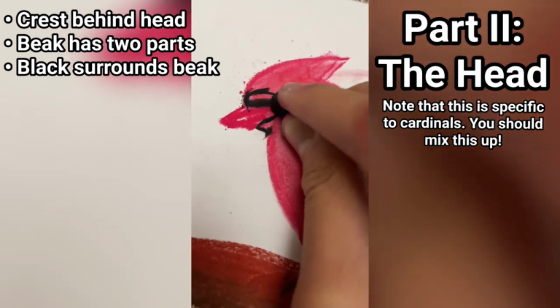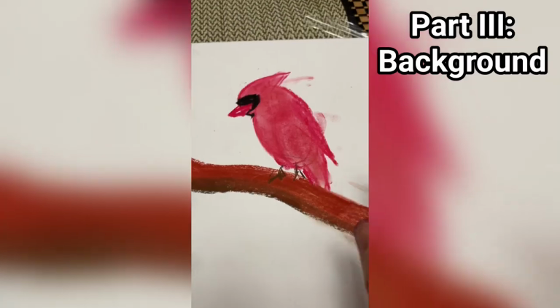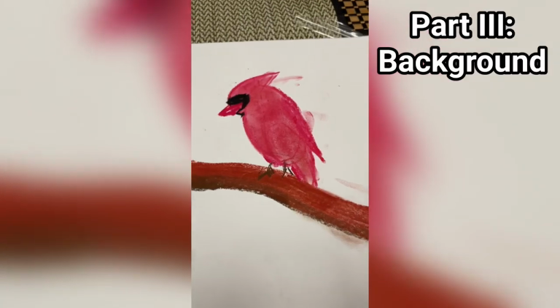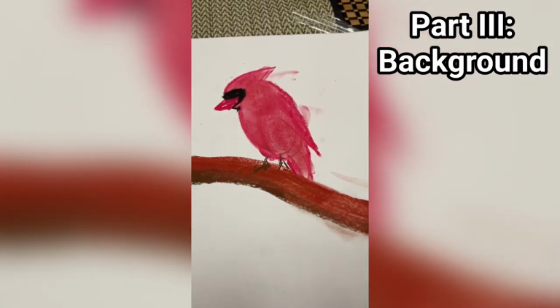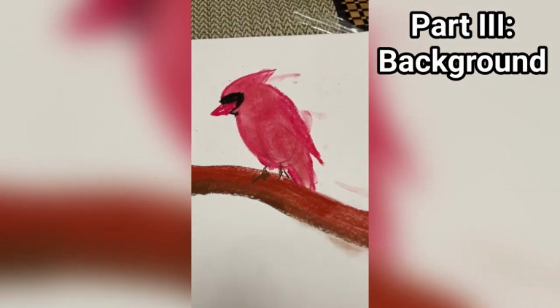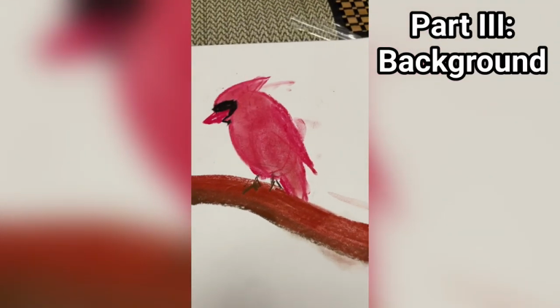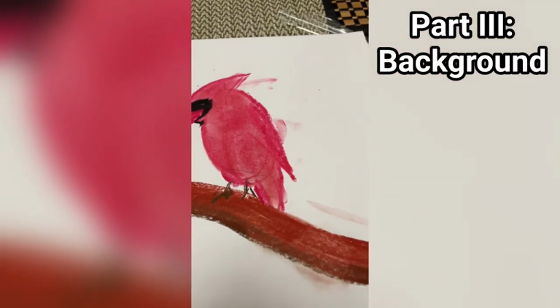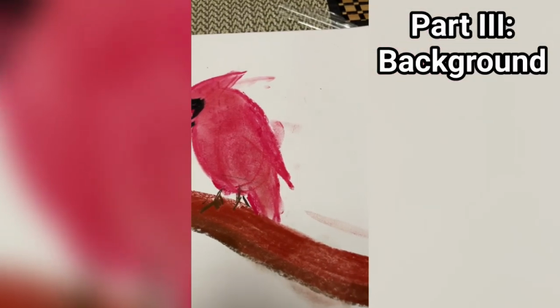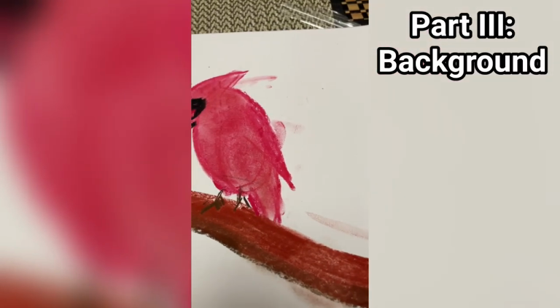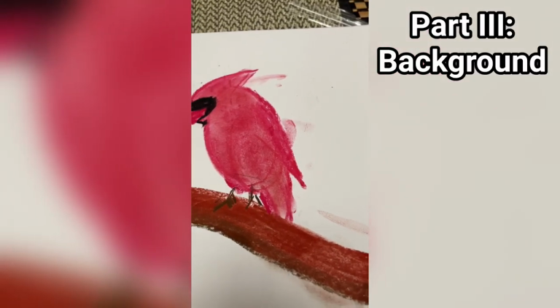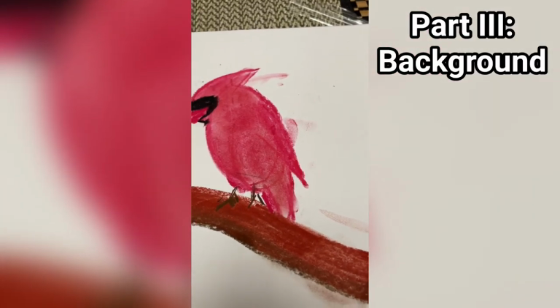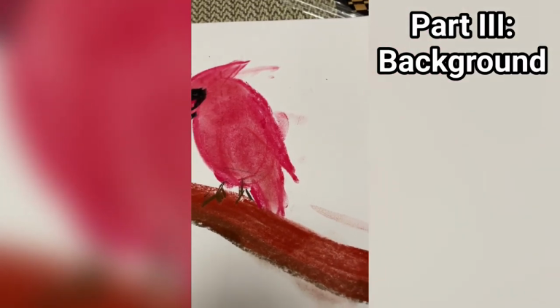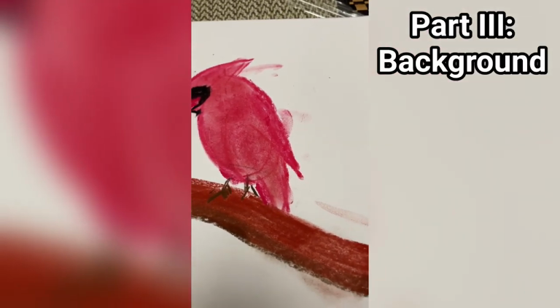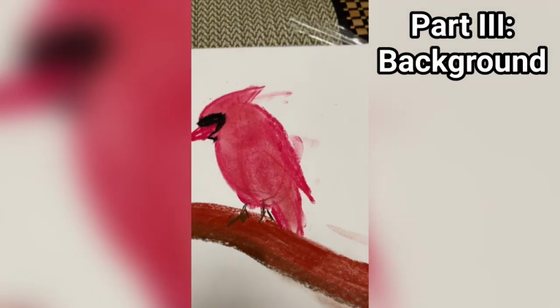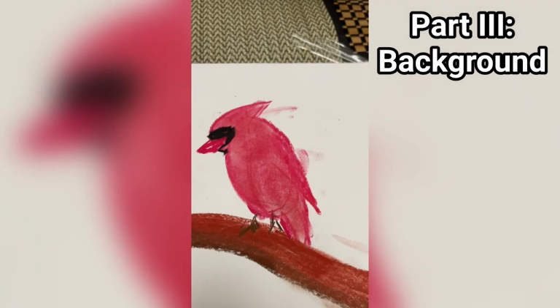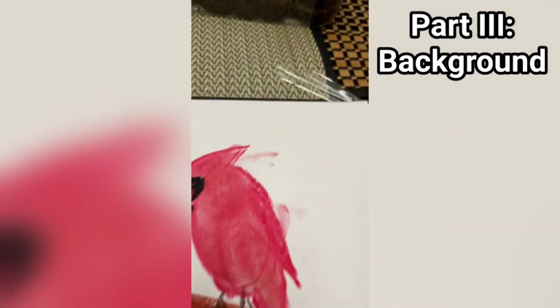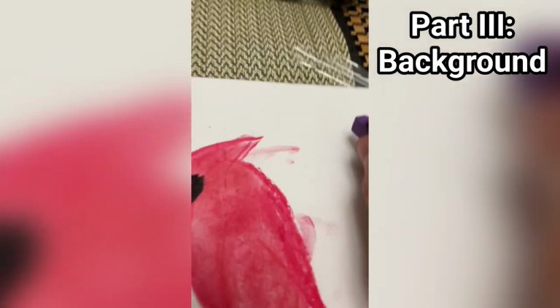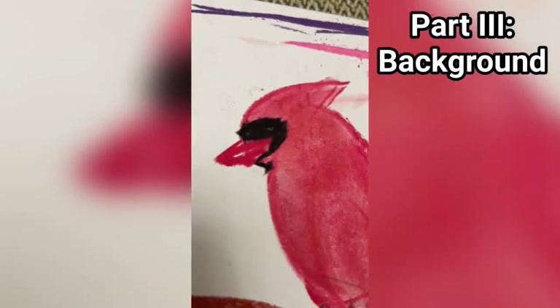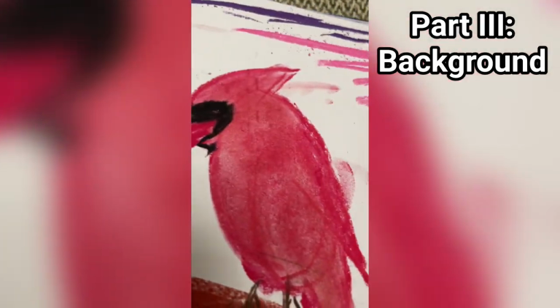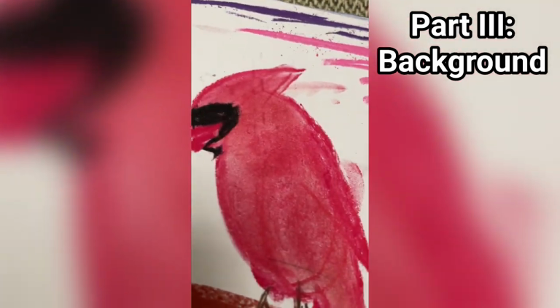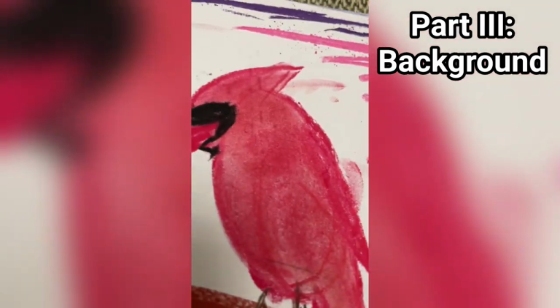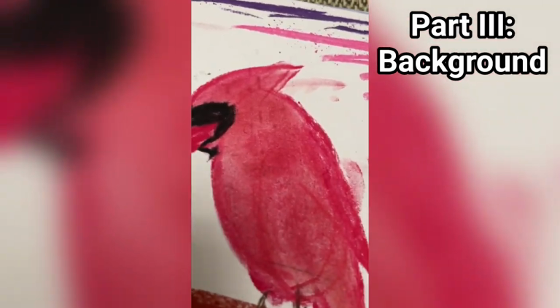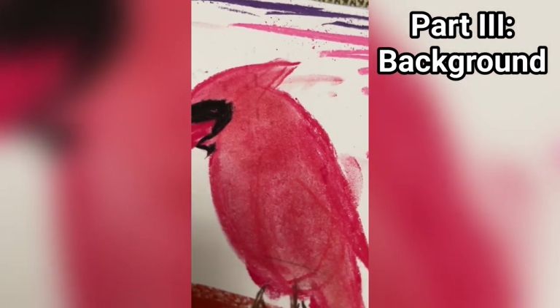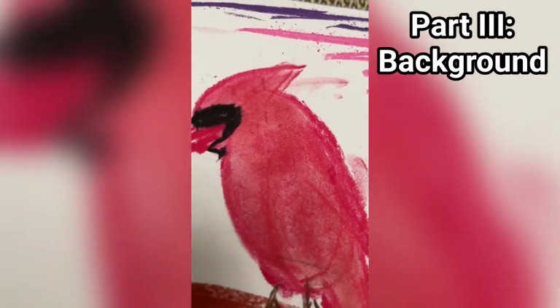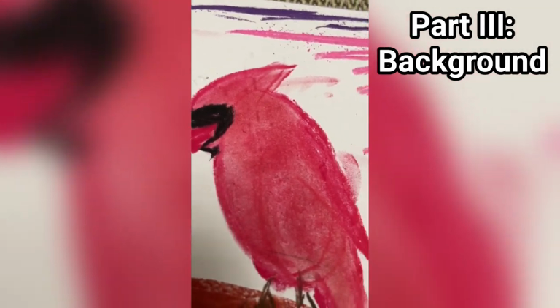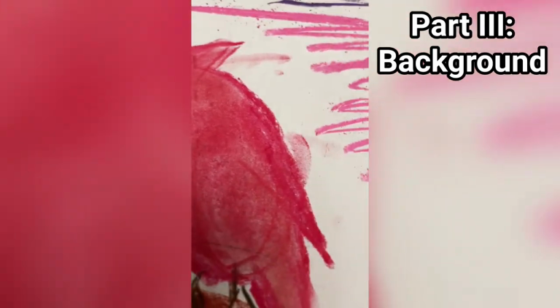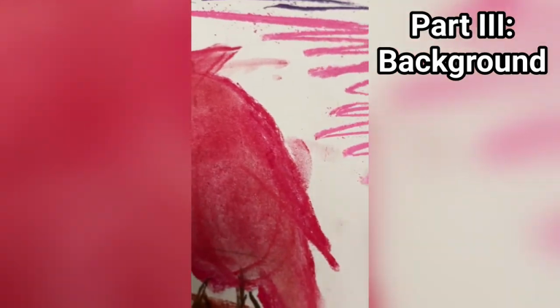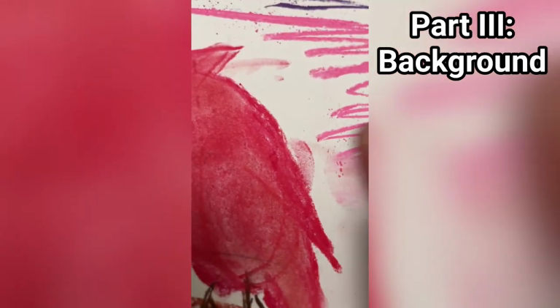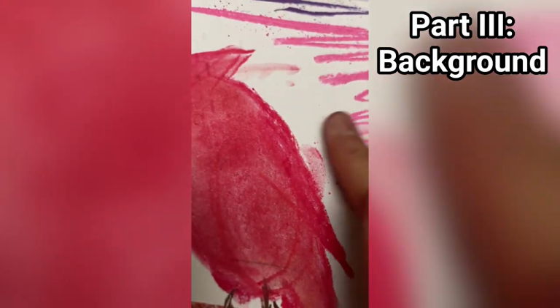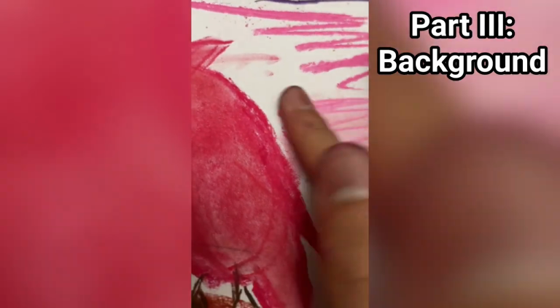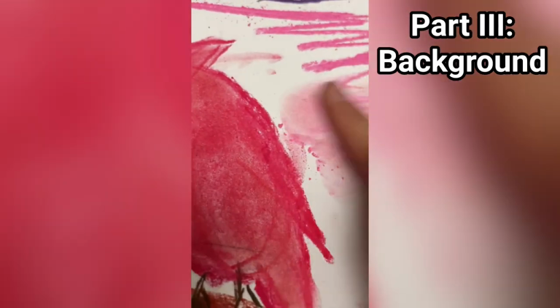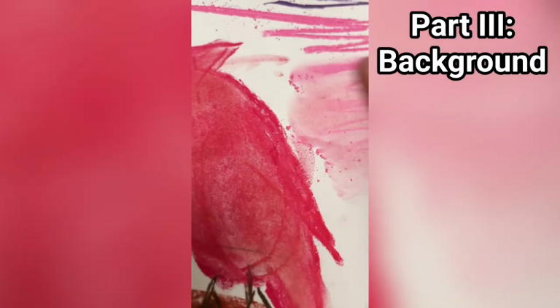For the background, I just started with a purple gradient and then faded out to pink, and then blended it together using my finger.